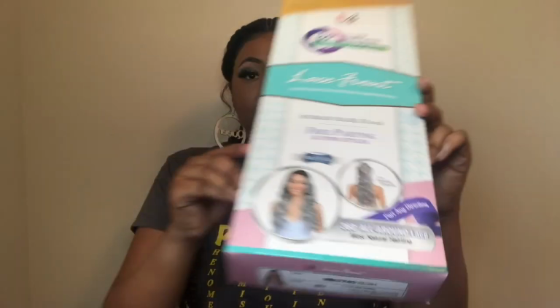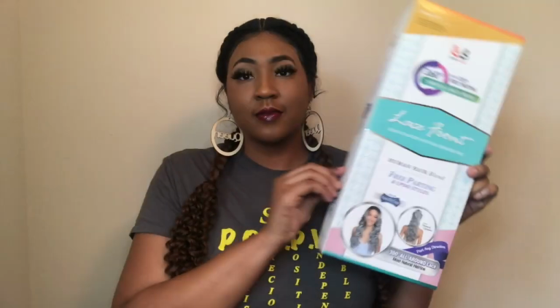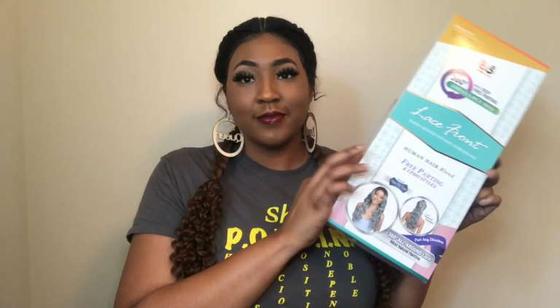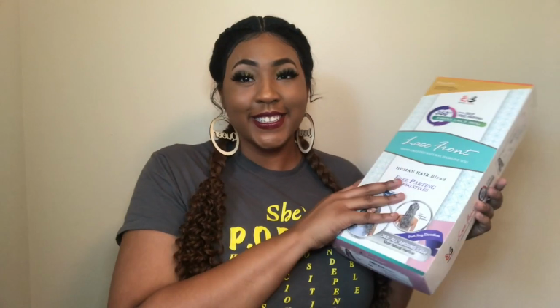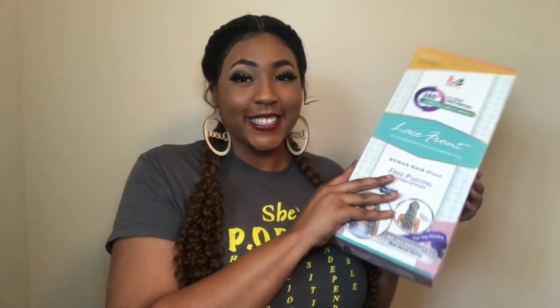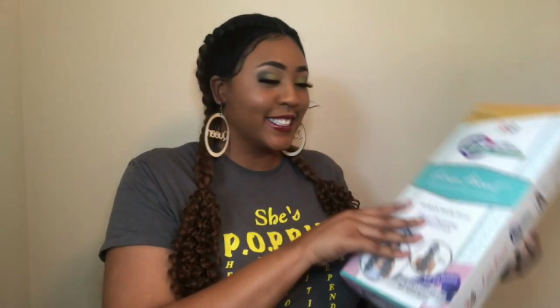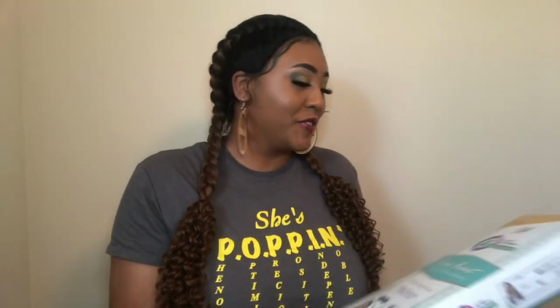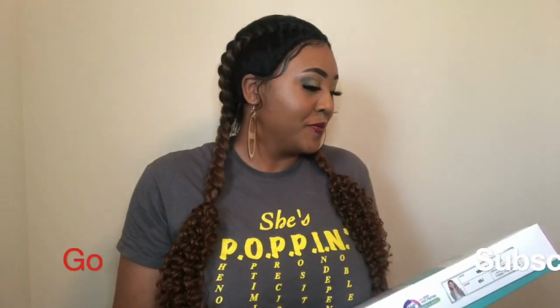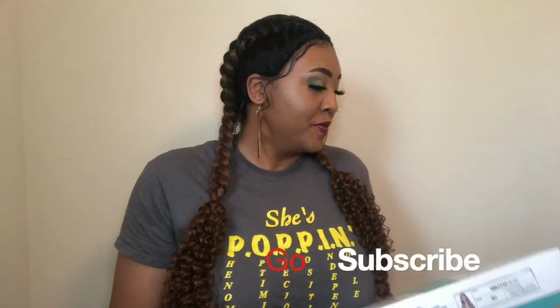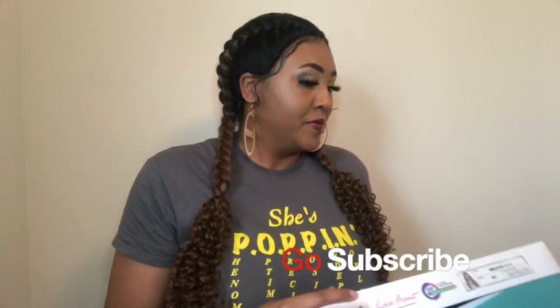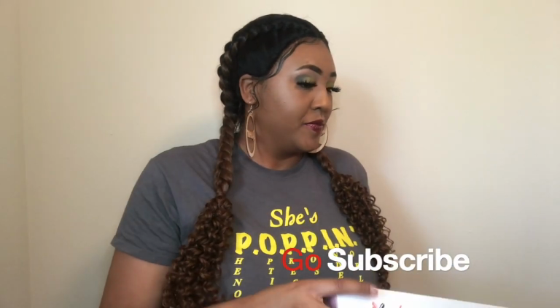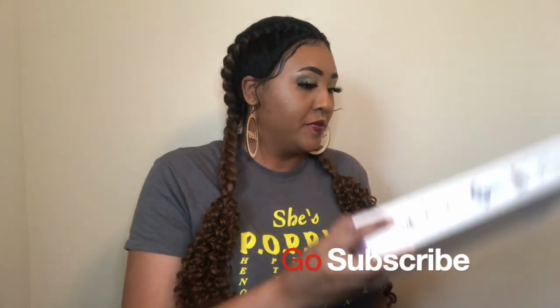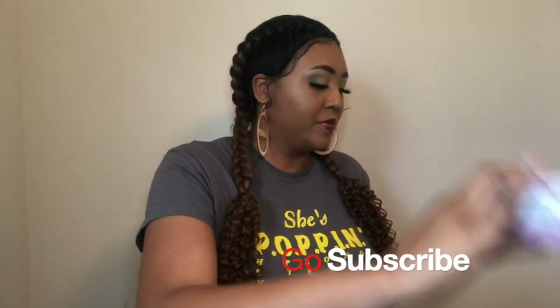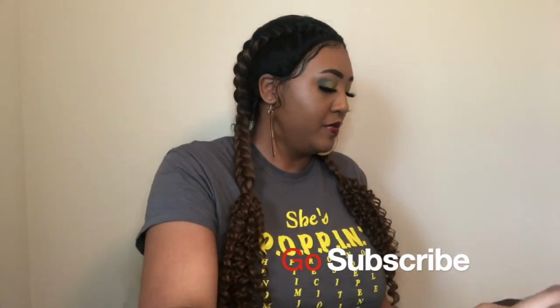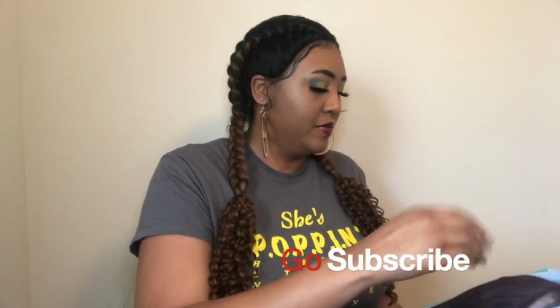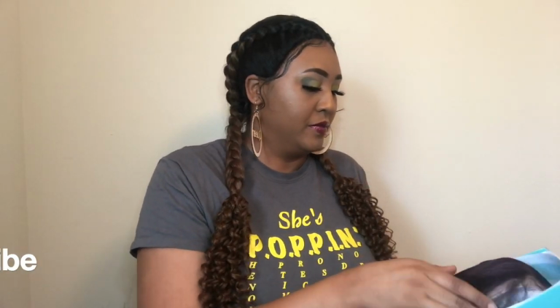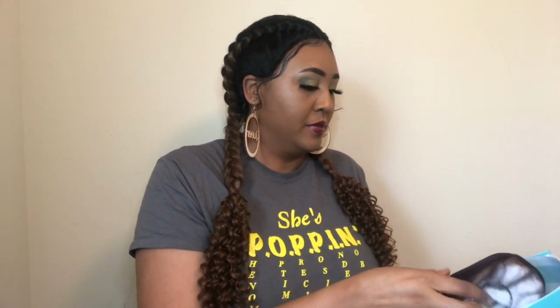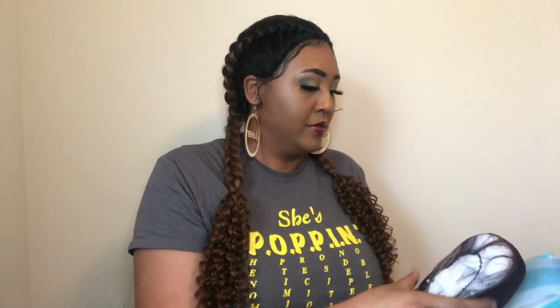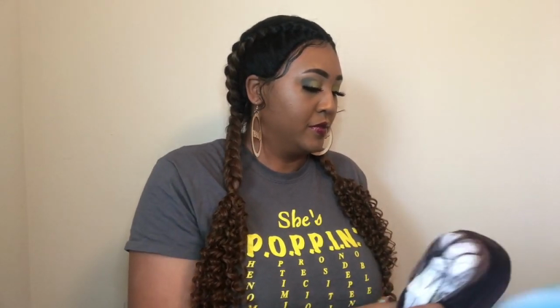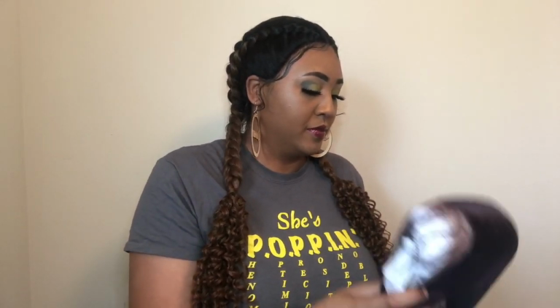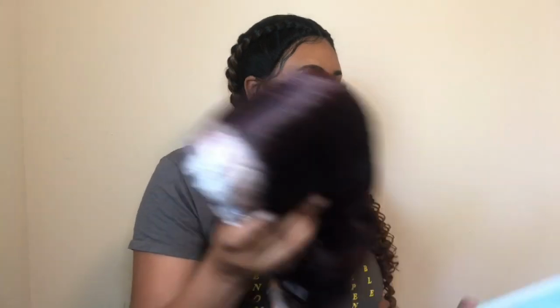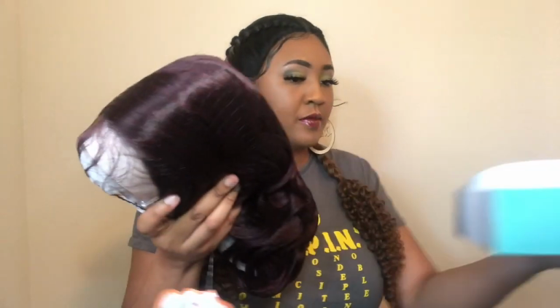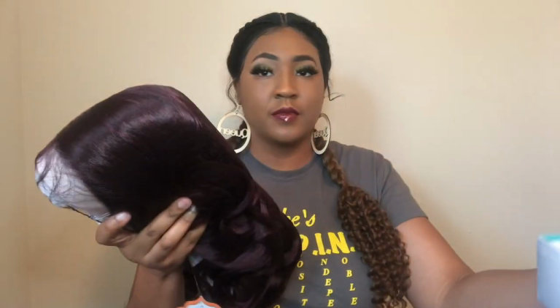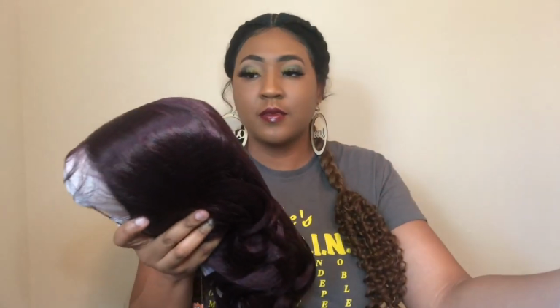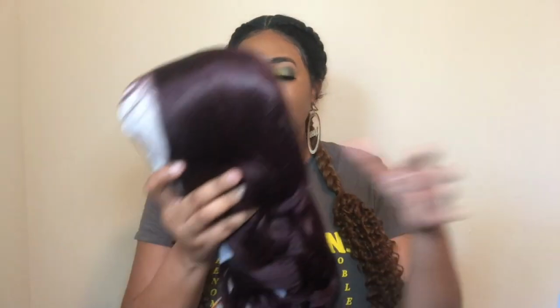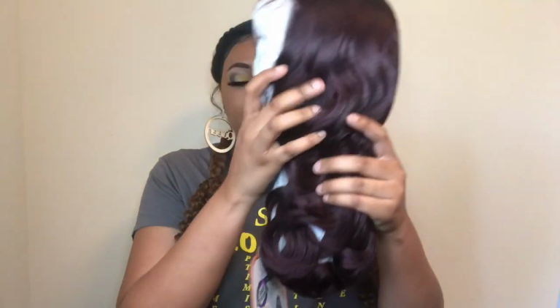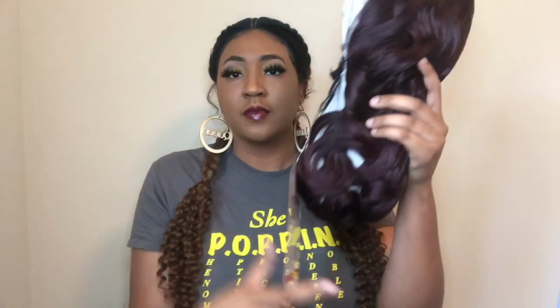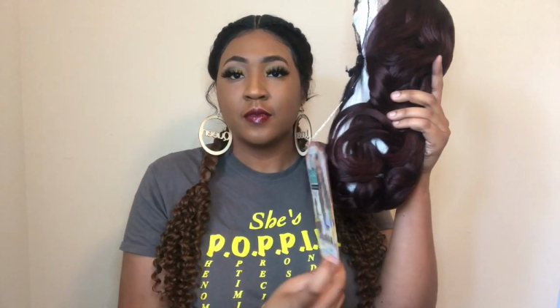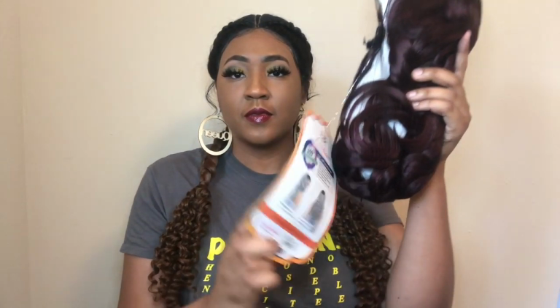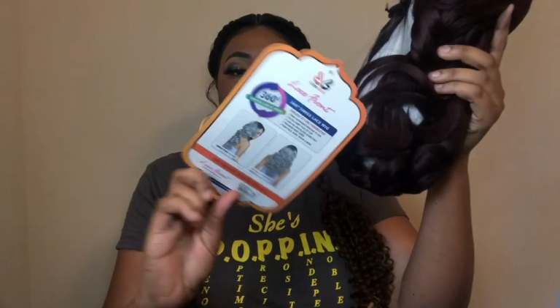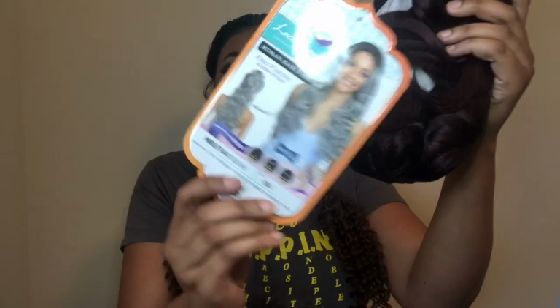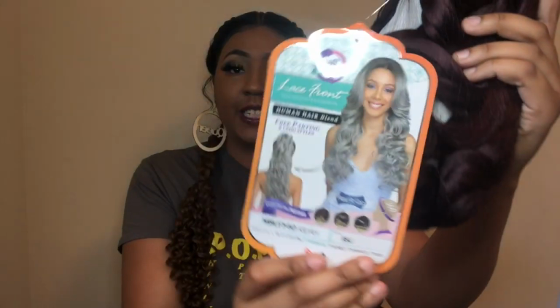This is a 360-degree Swiss lace lace front wig, and this is the style Kiliah. The stock card number is MBLF340, and I have it in the color 99J.